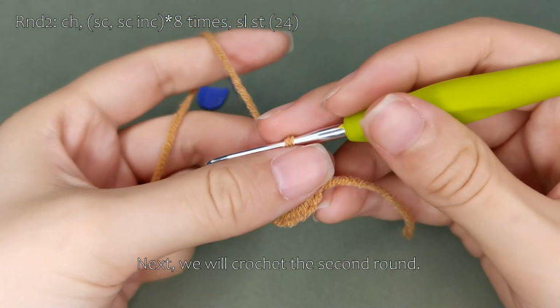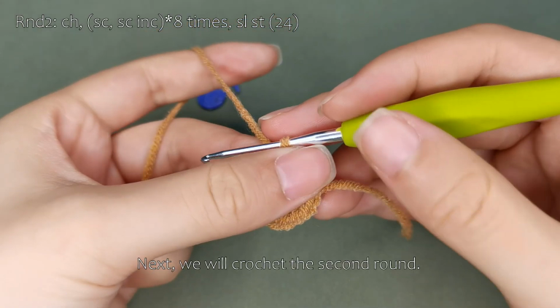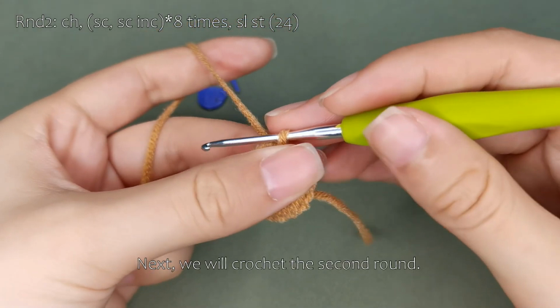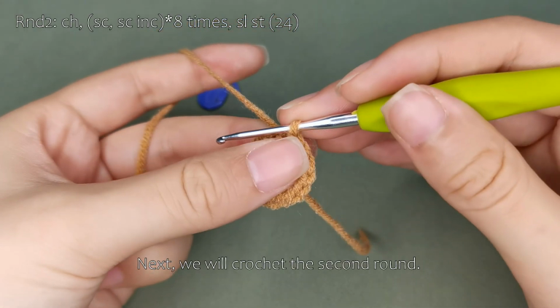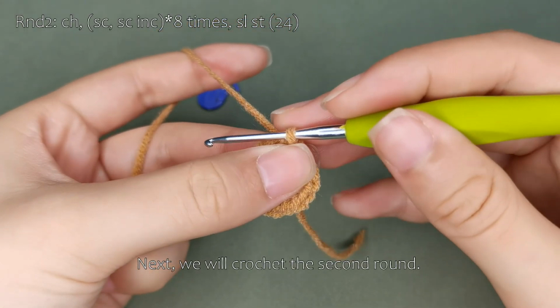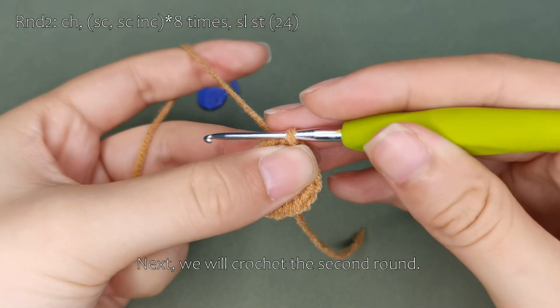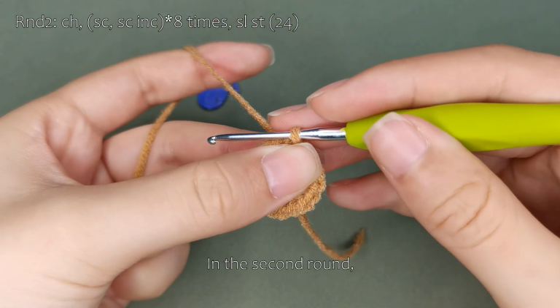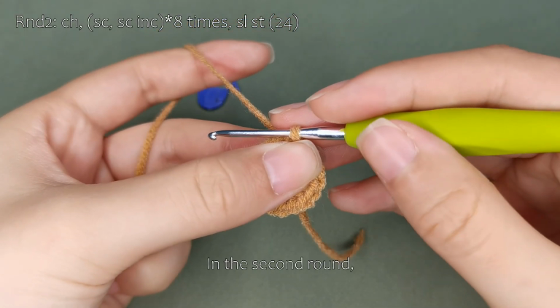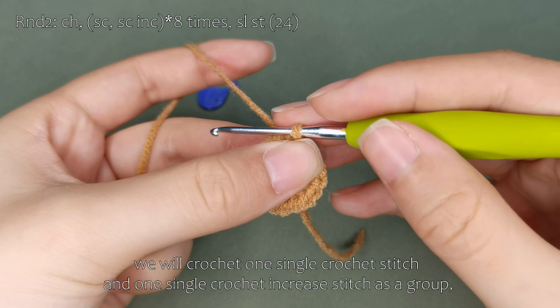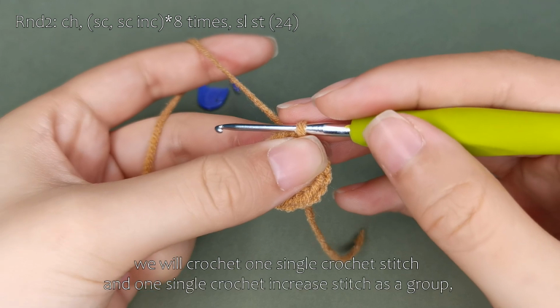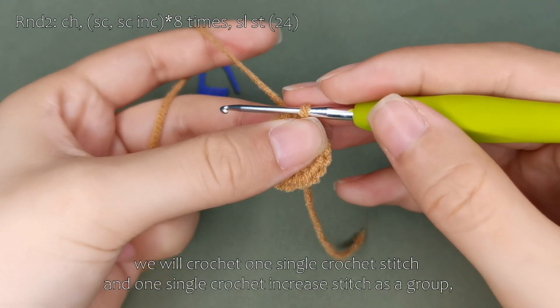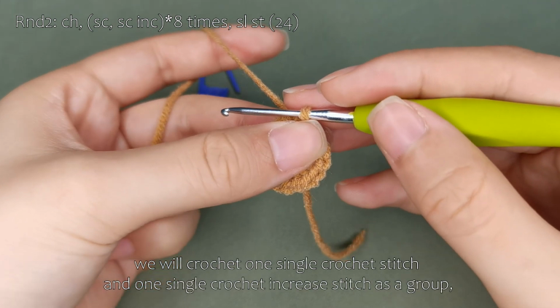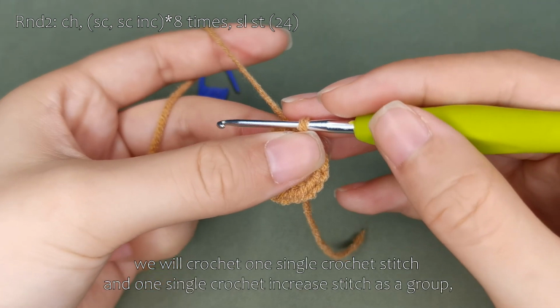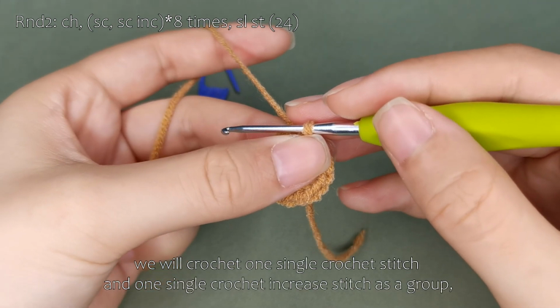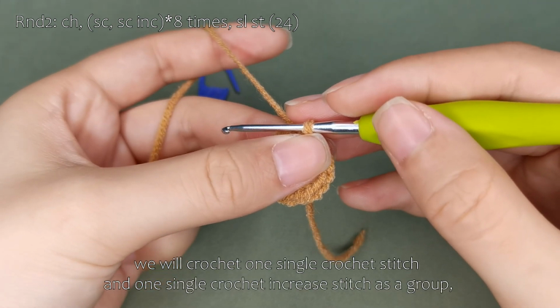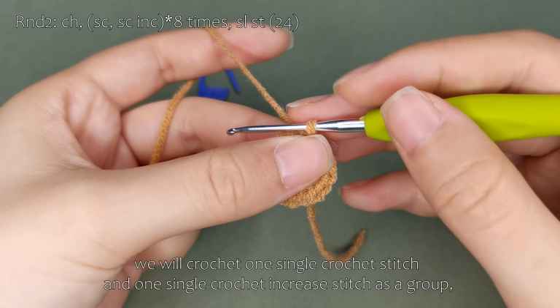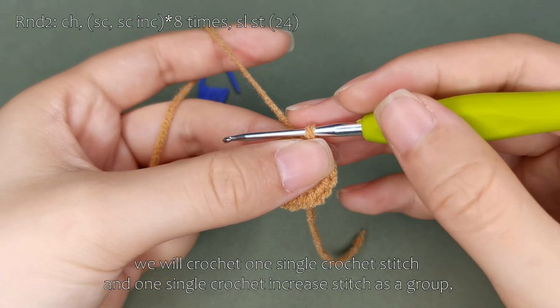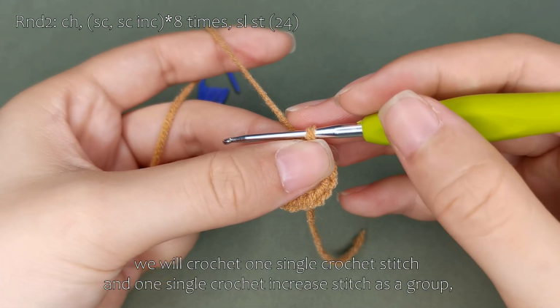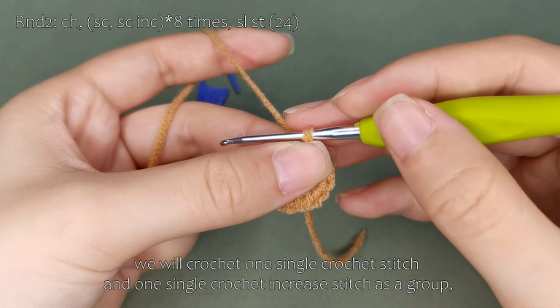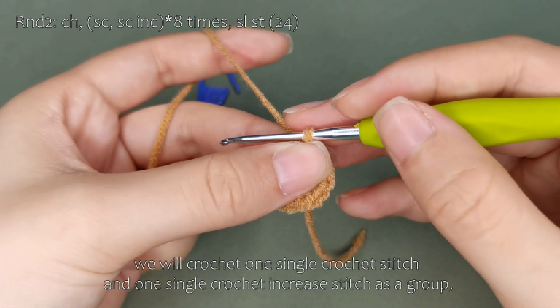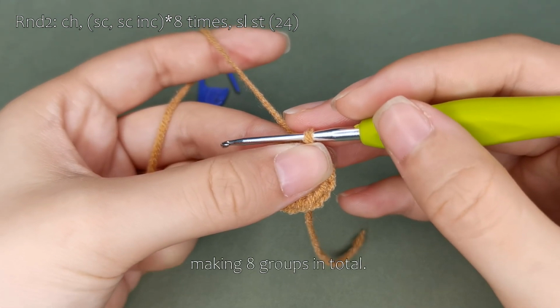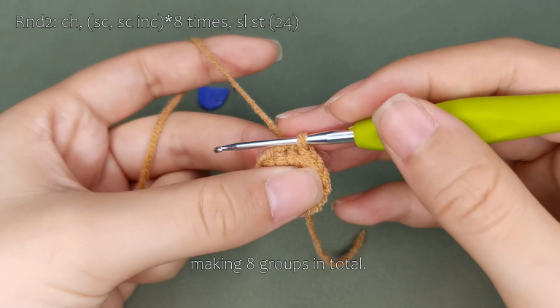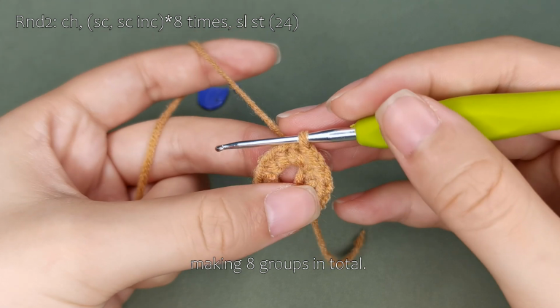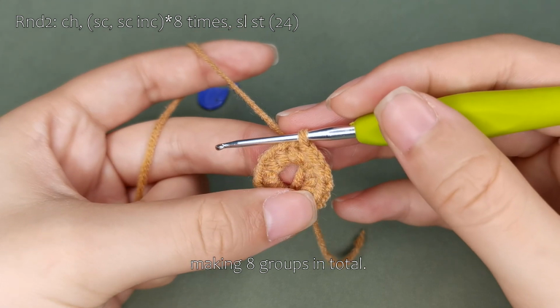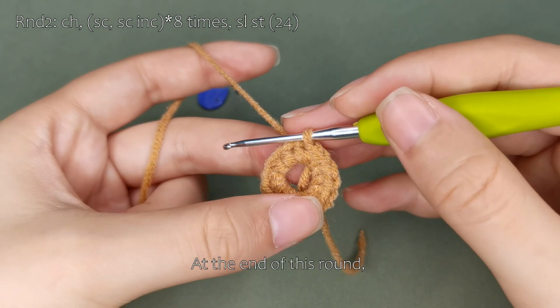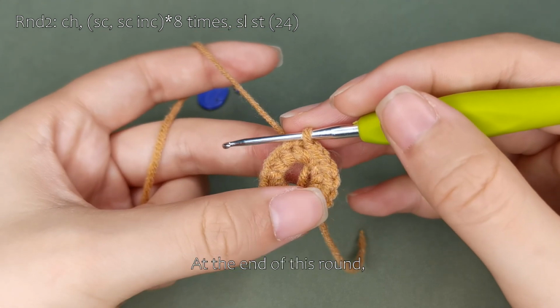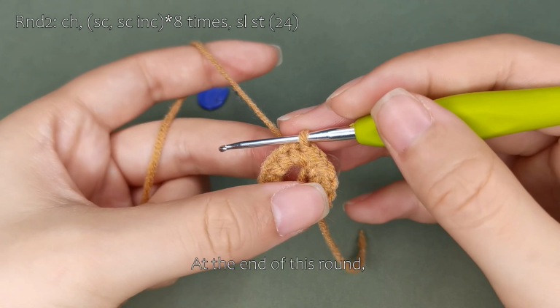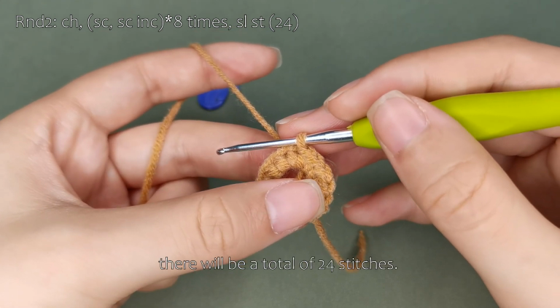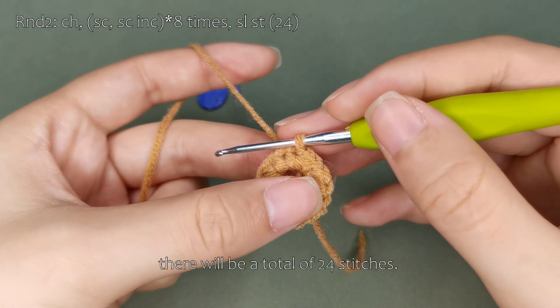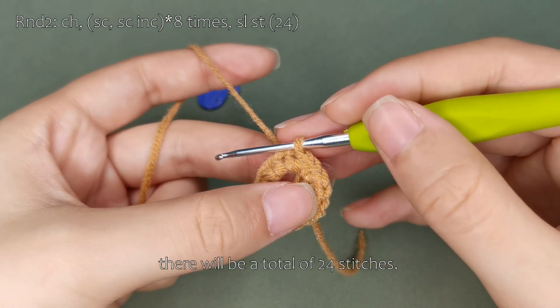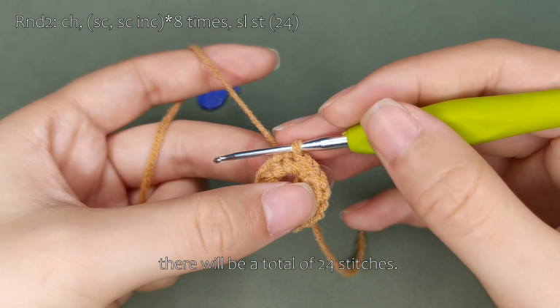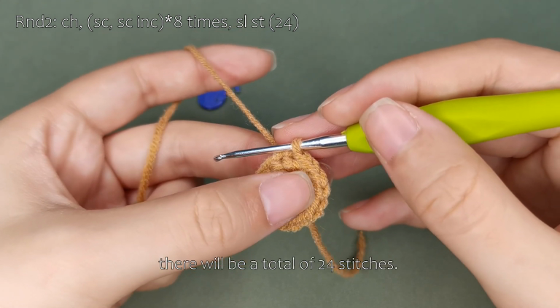Next, we will crochet the second round. In the second round, we will crochet one single crochet stitch and one single crochet increase stitch as a group, making eight groups in total. At the end of this round, there will be a total of 24 stitches.